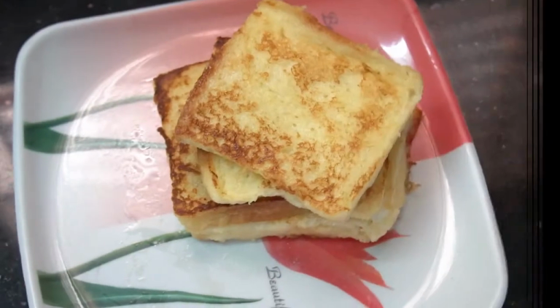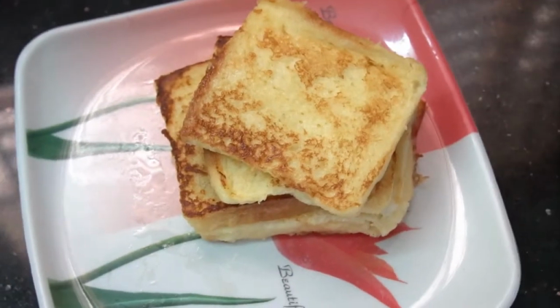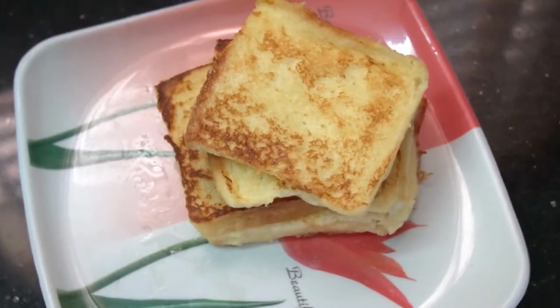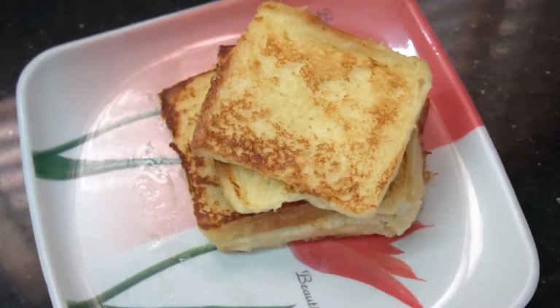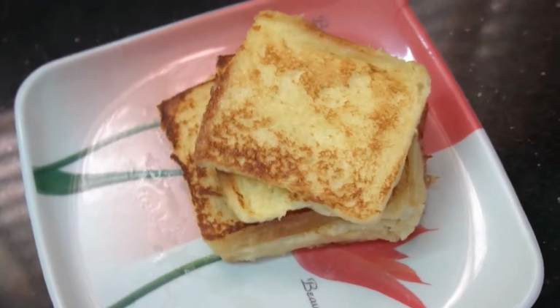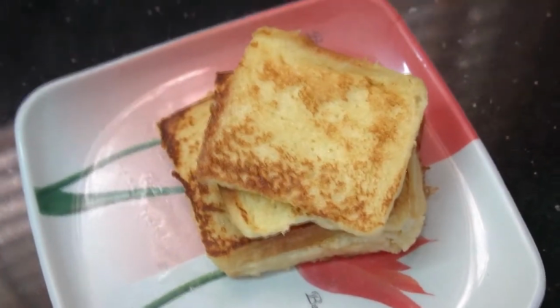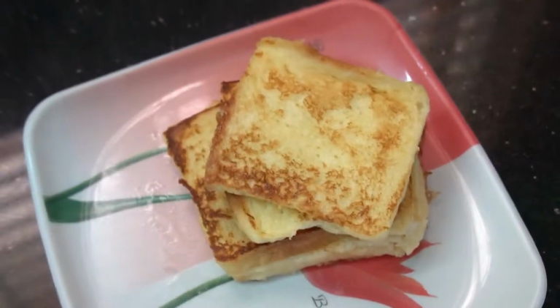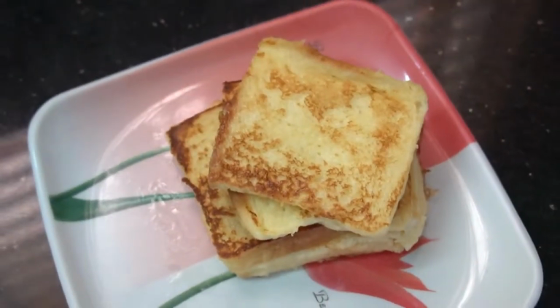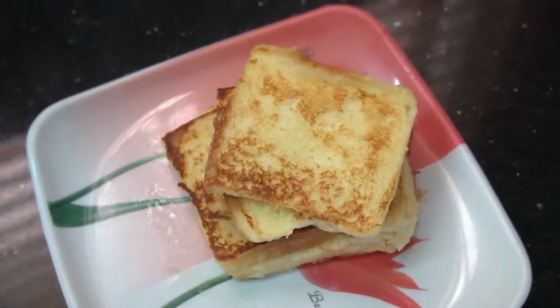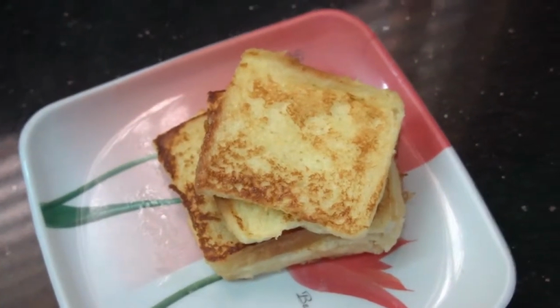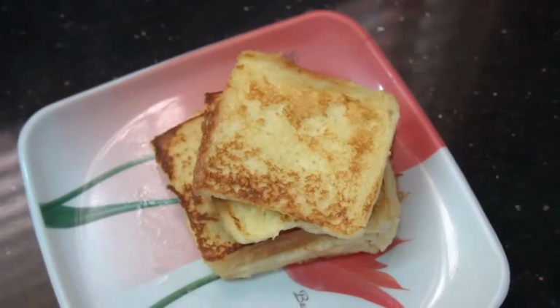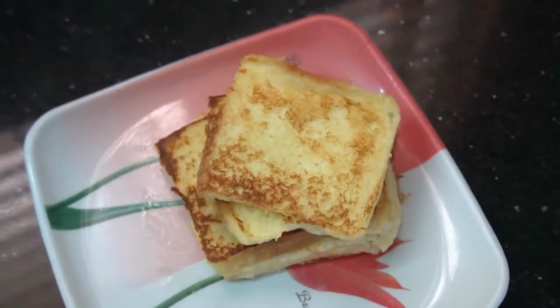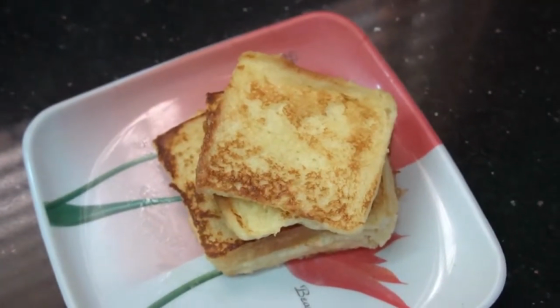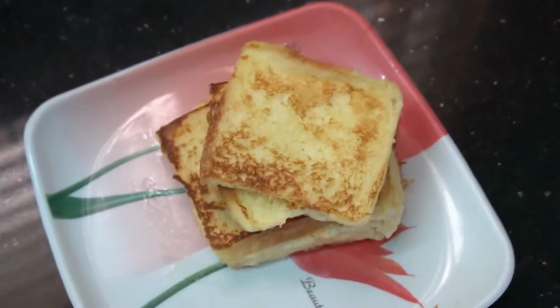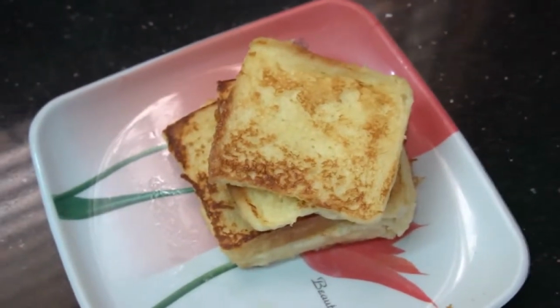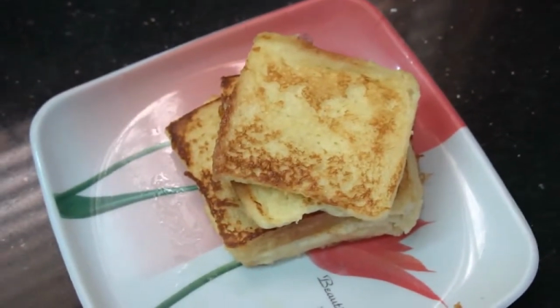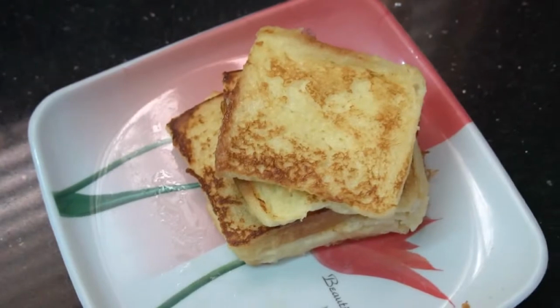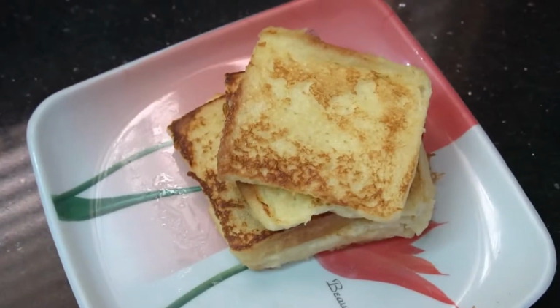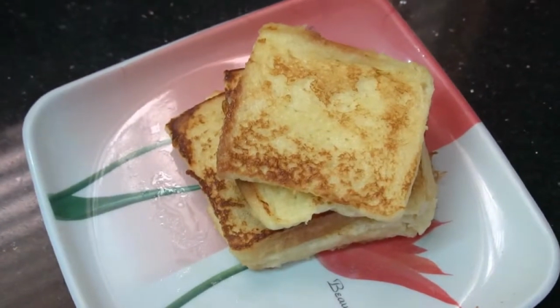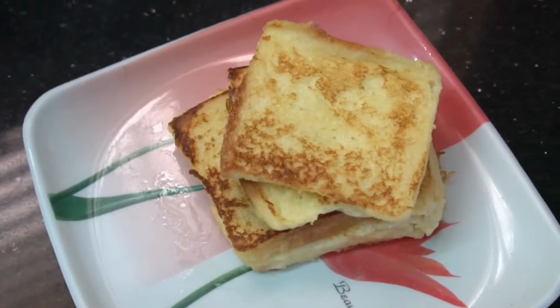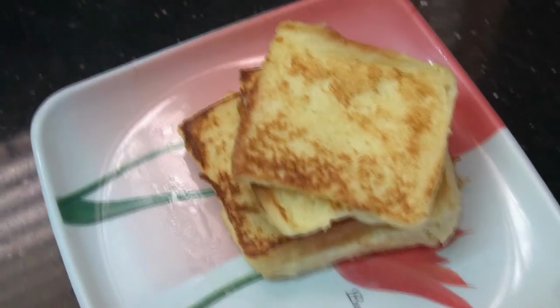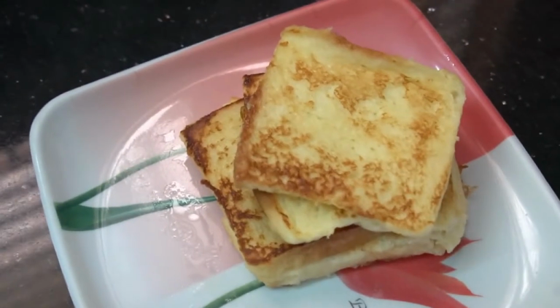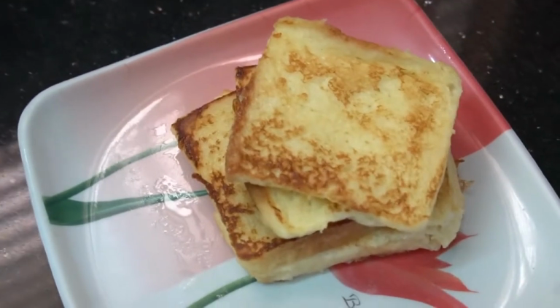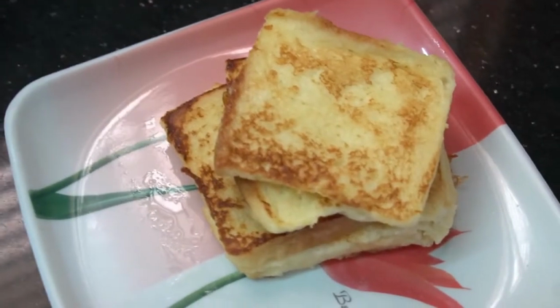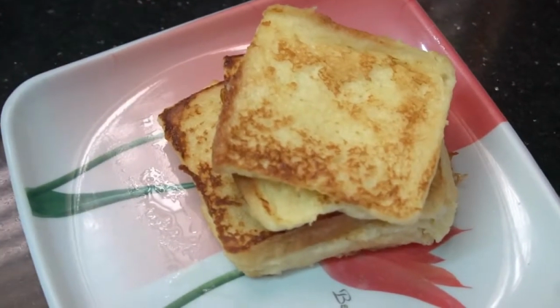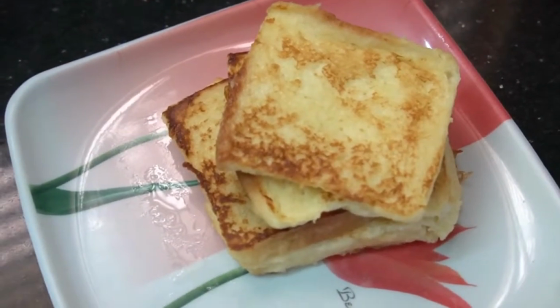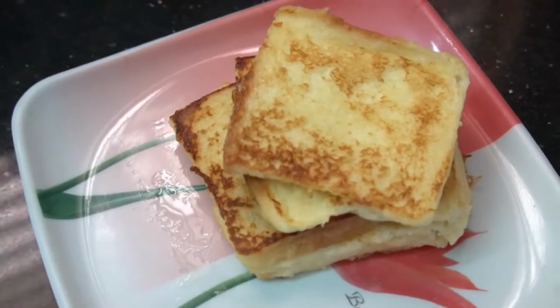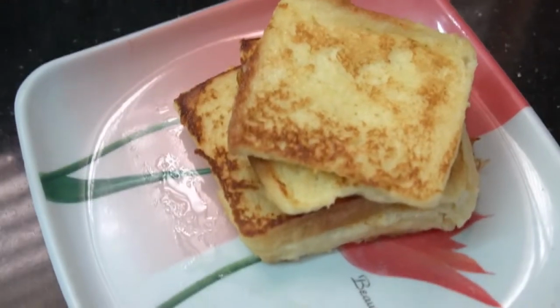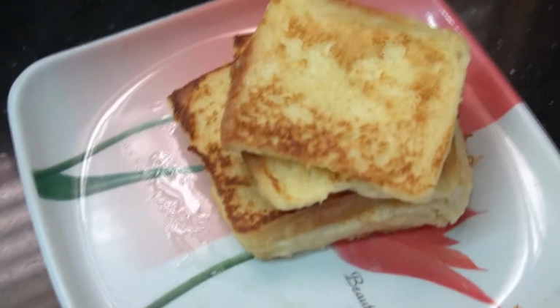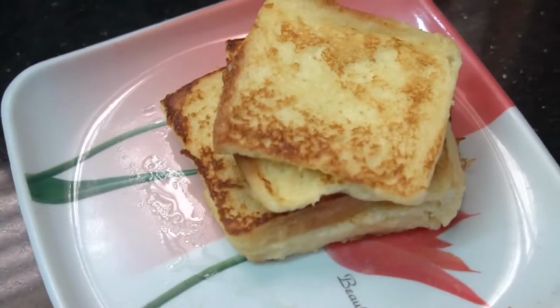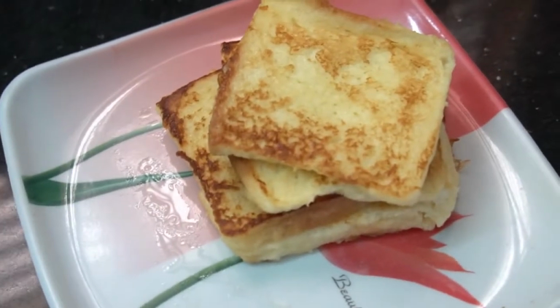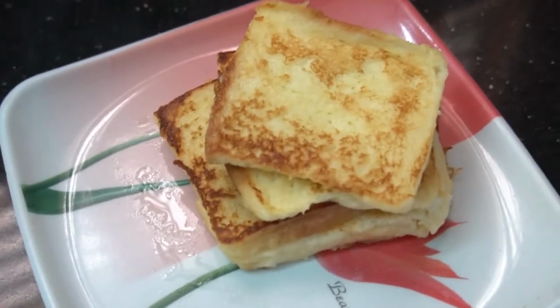Hello friends! Welcome to my channel! I will show French toast in this video. French toast taste is very good. It tastes very good.